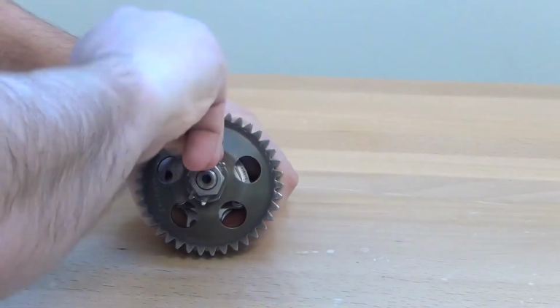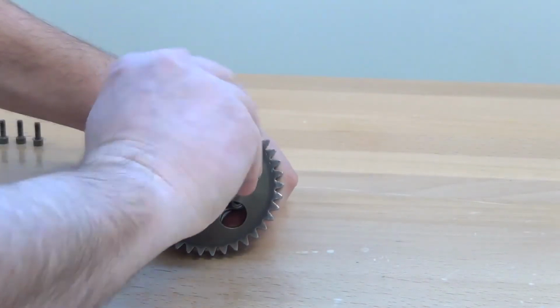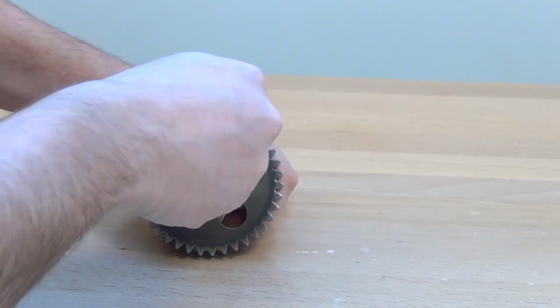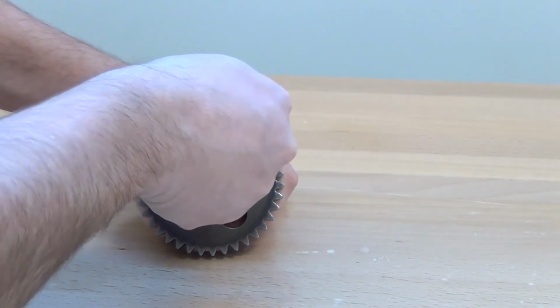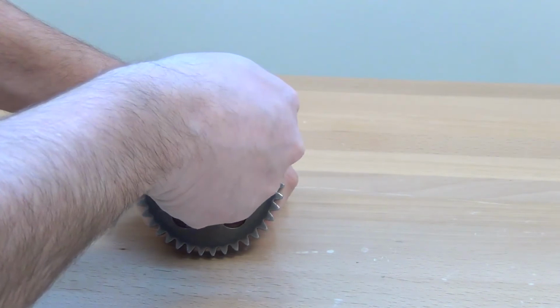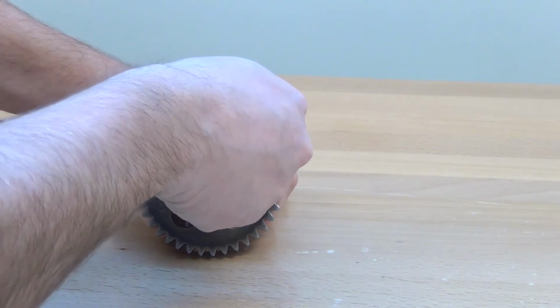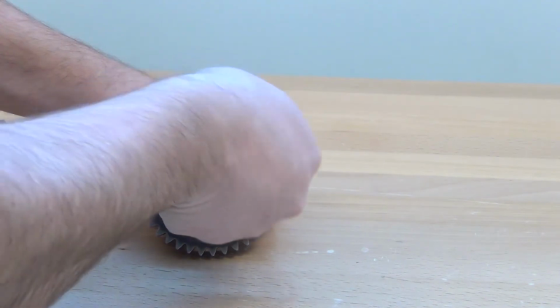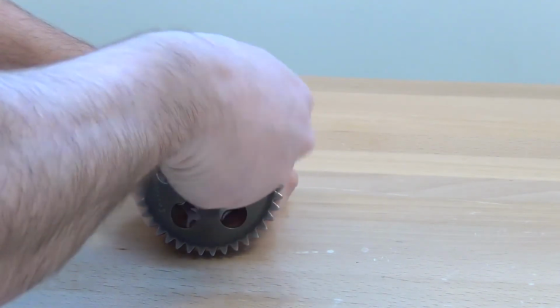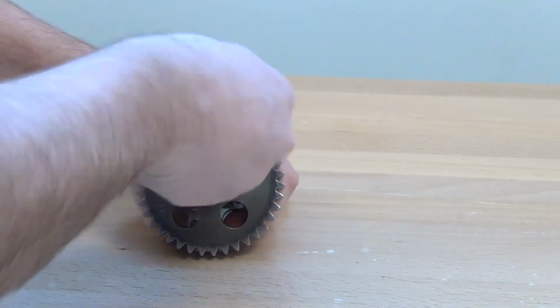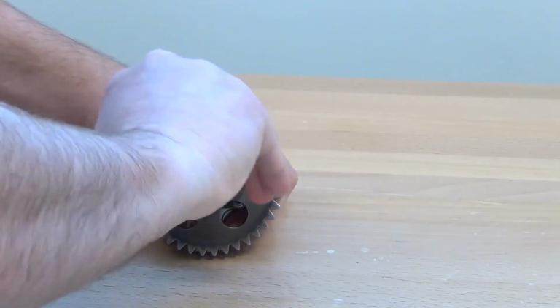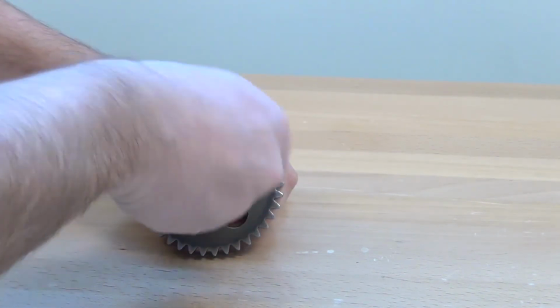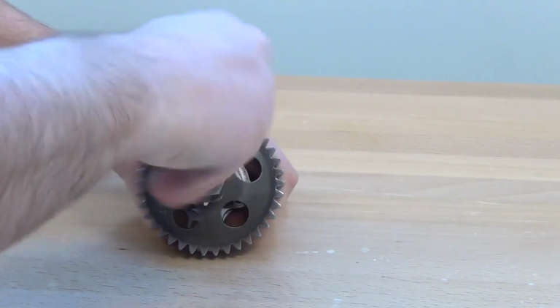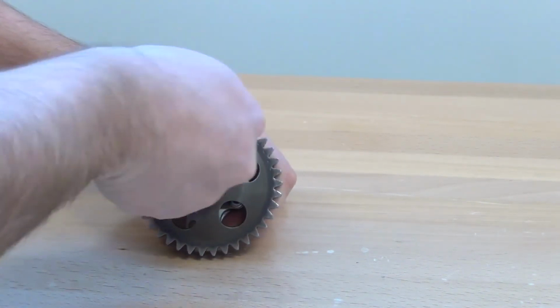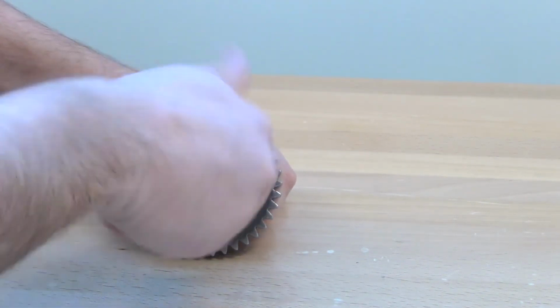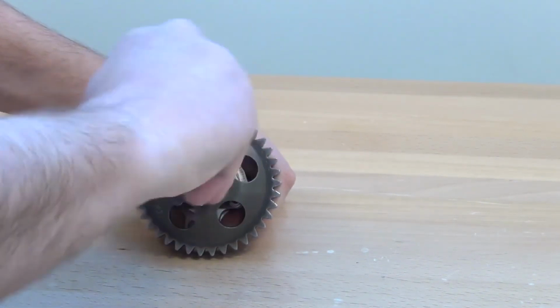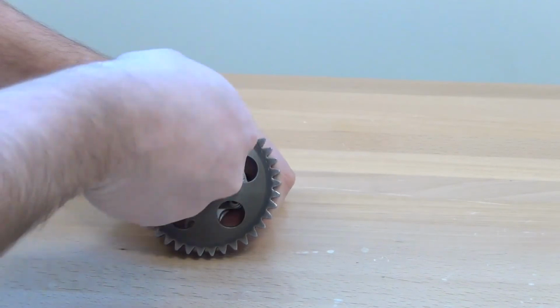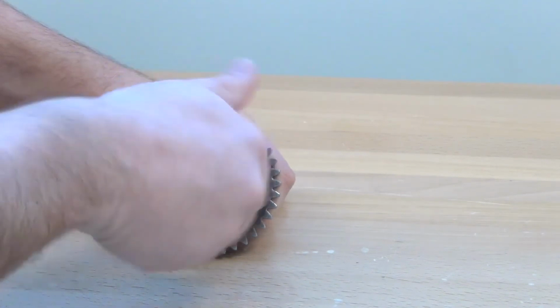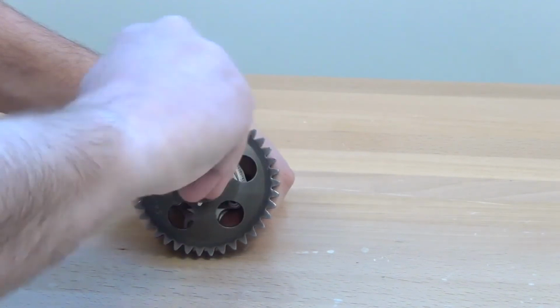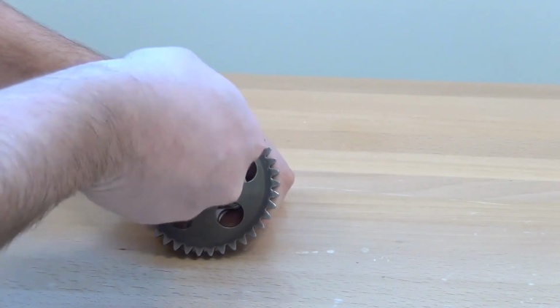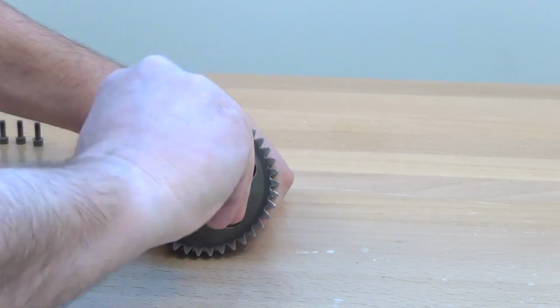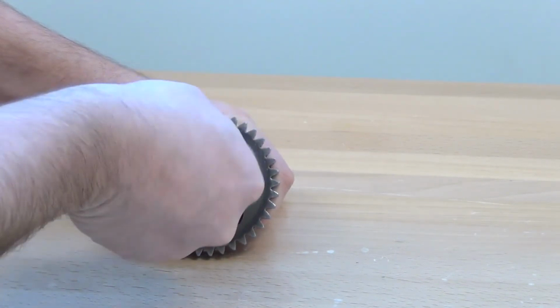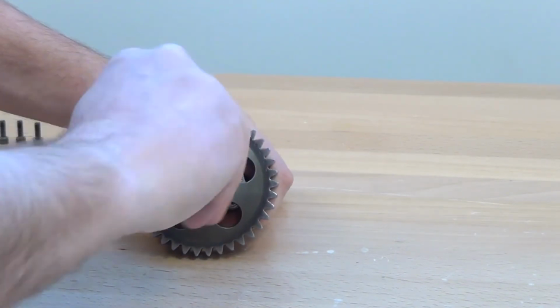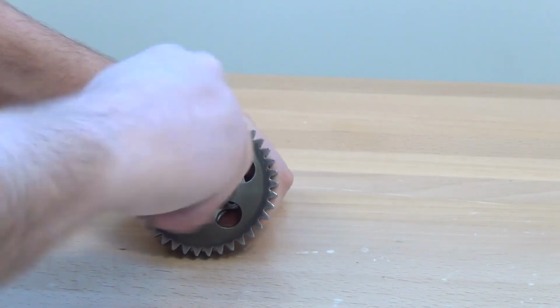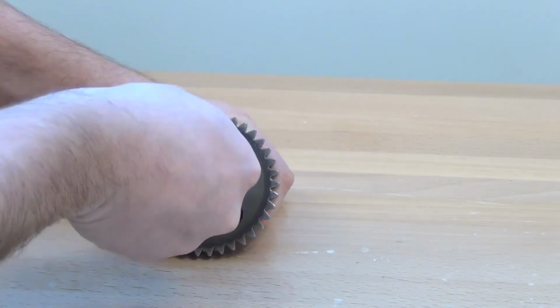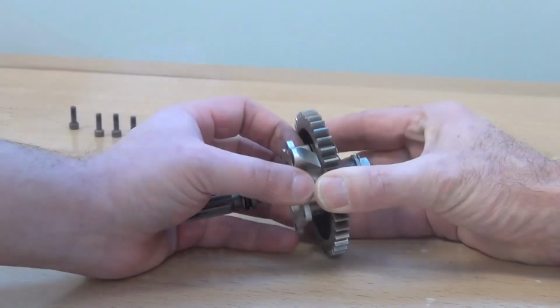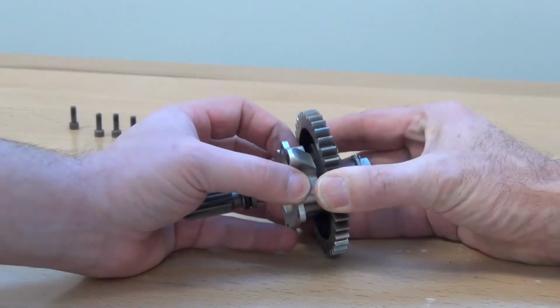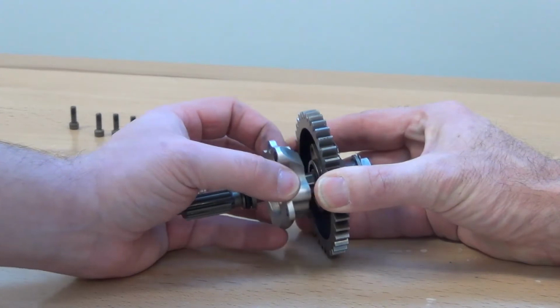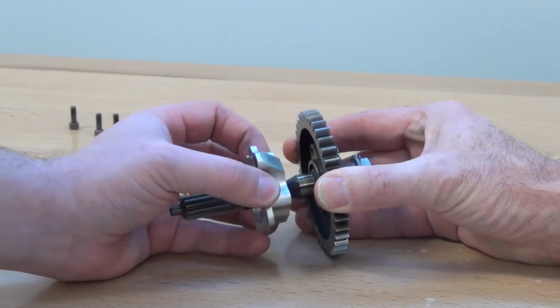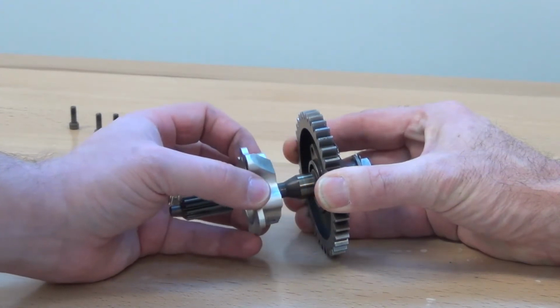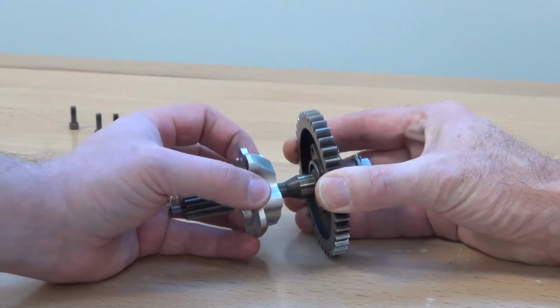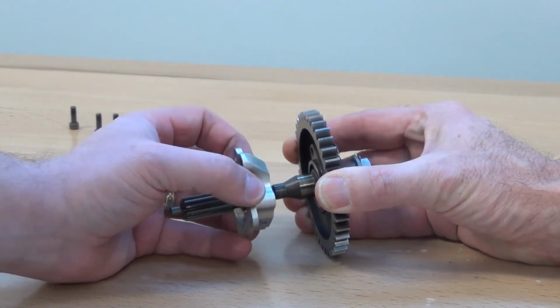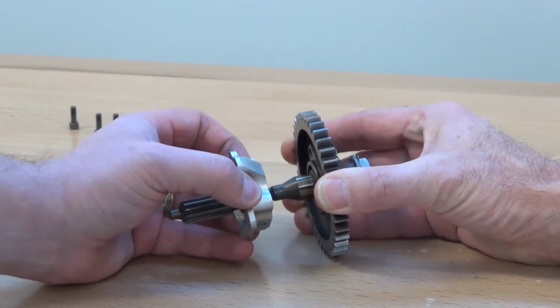Remove the three Allen screws from the lip seal cover assembly, accessing them through the lighting hole in the gear face. When removing the screws, be sure to retain the washers. Remove the cover assembly from the gear shaft and discard.